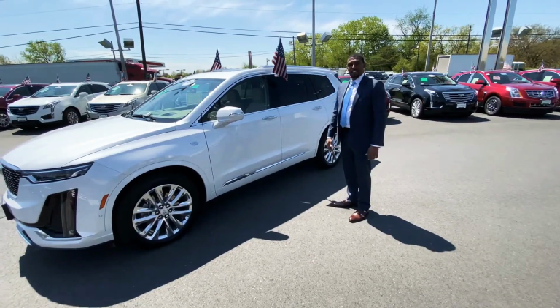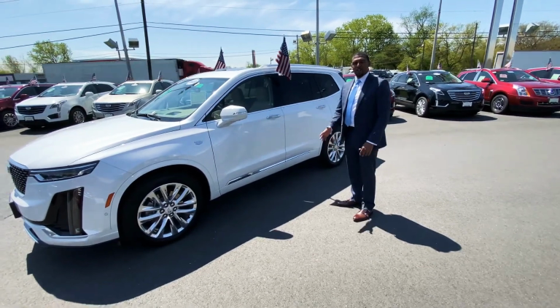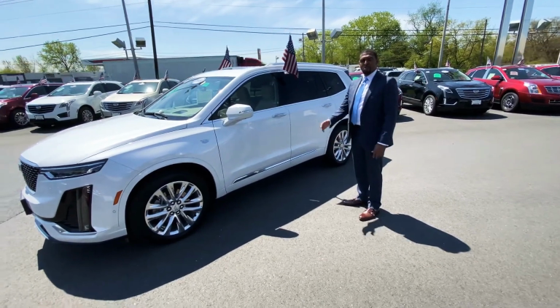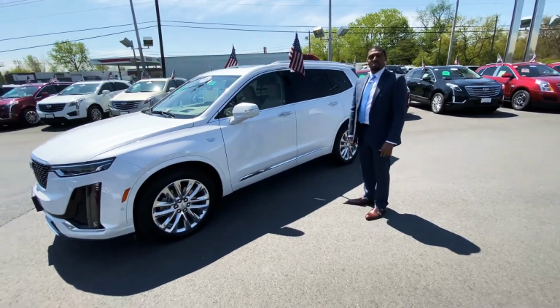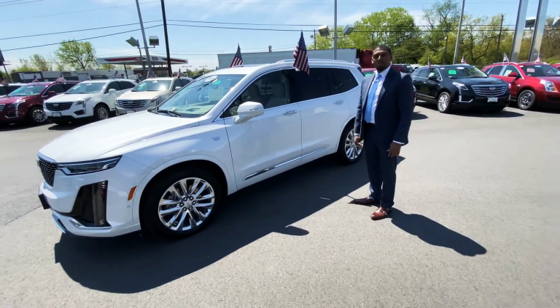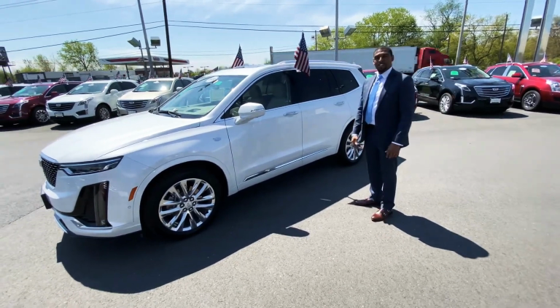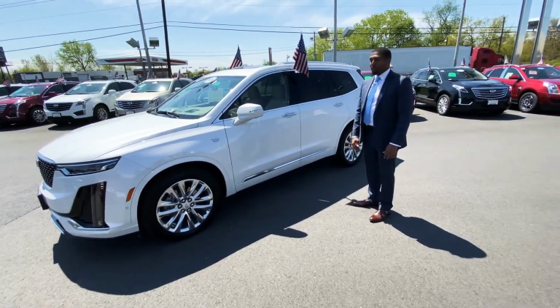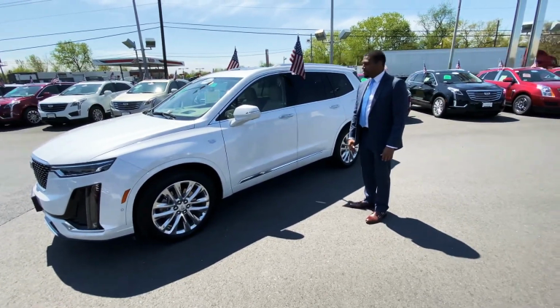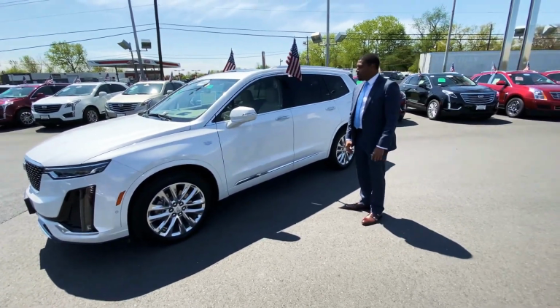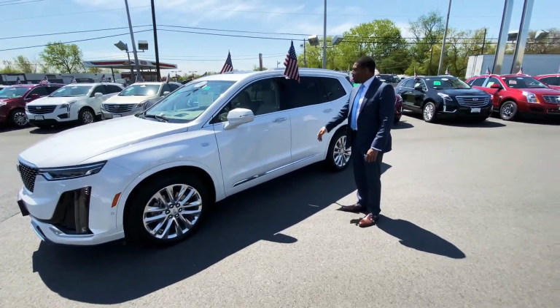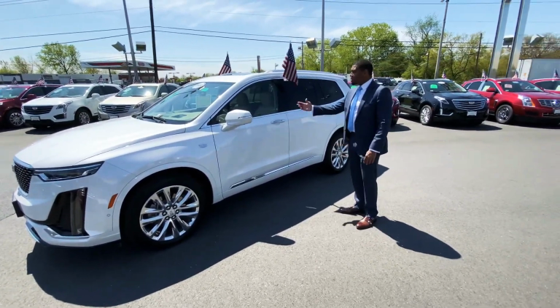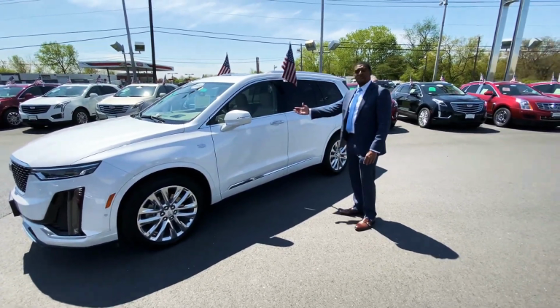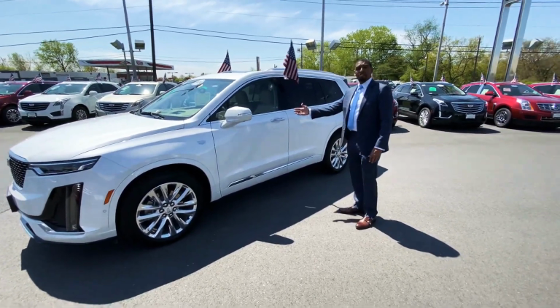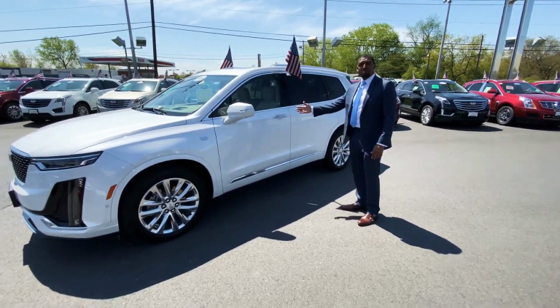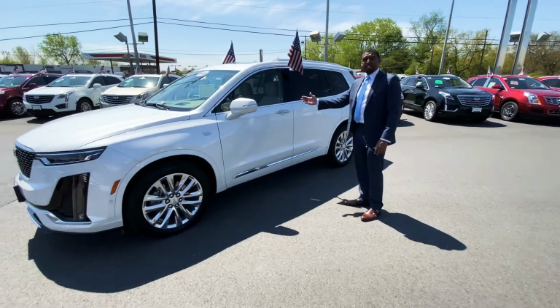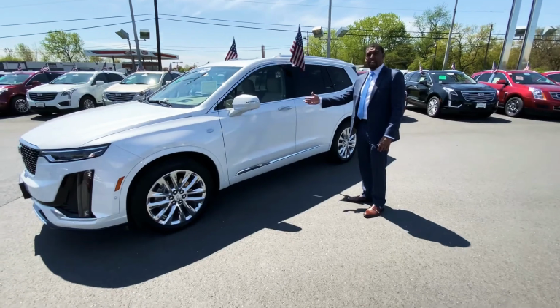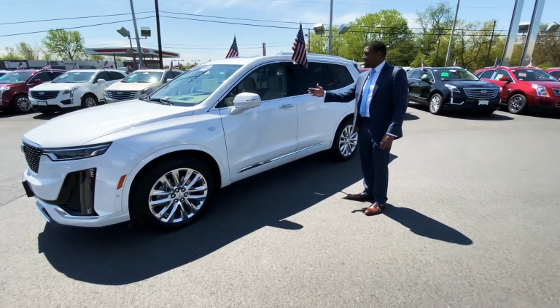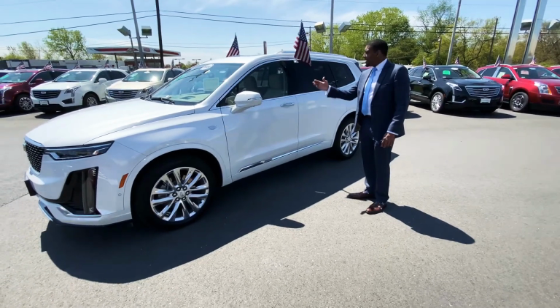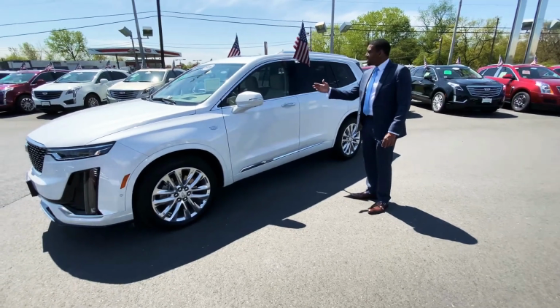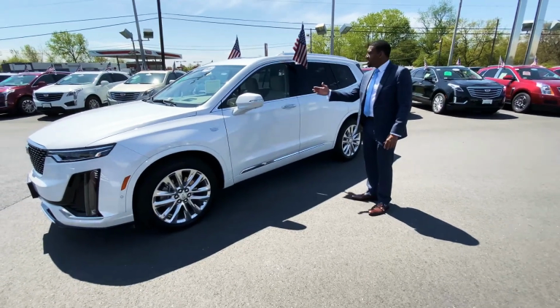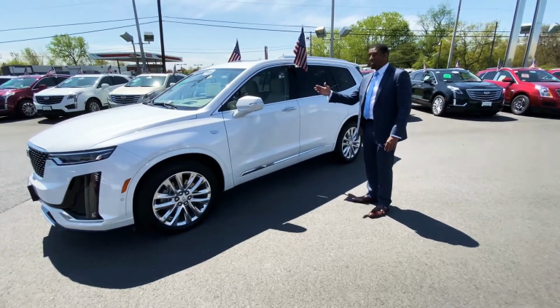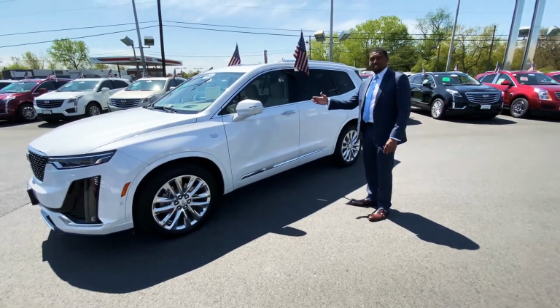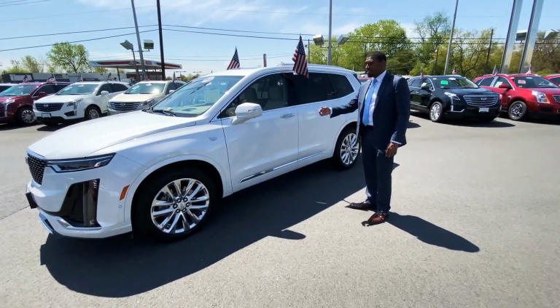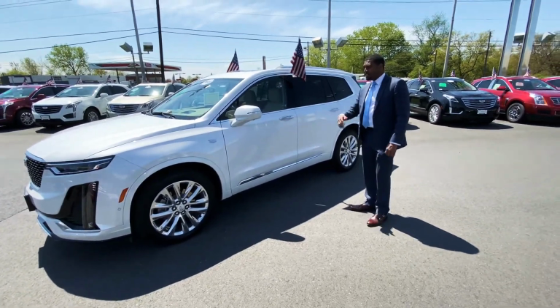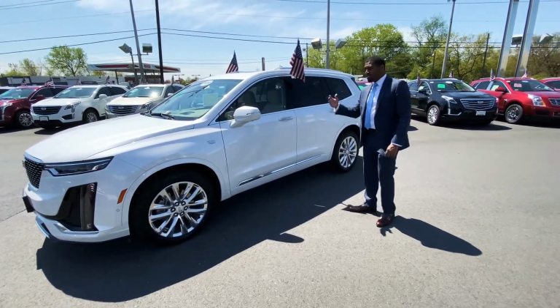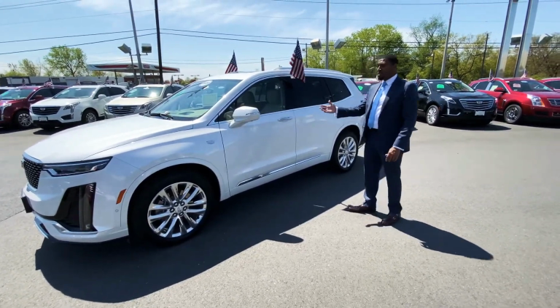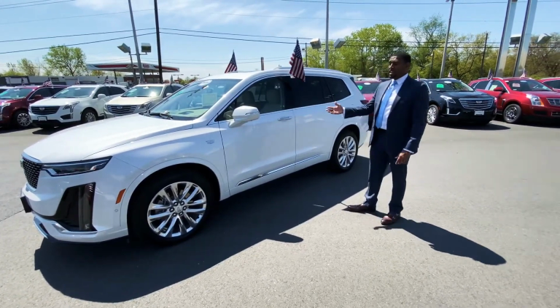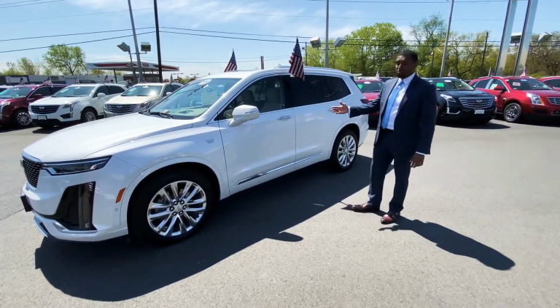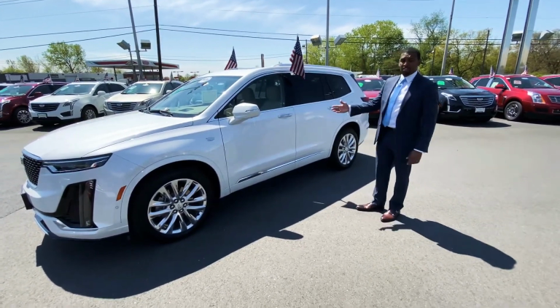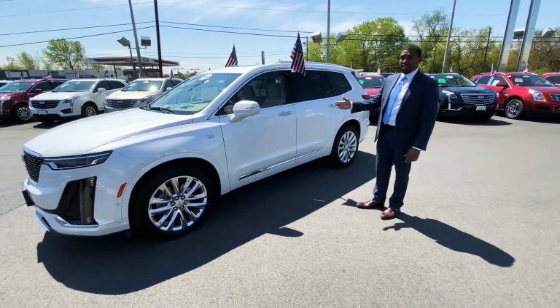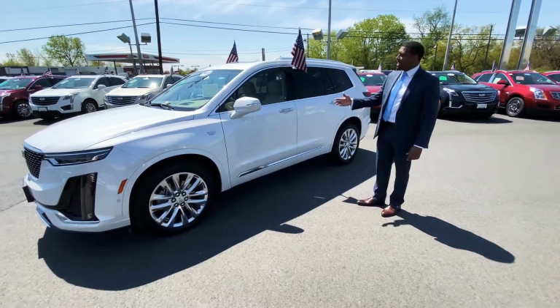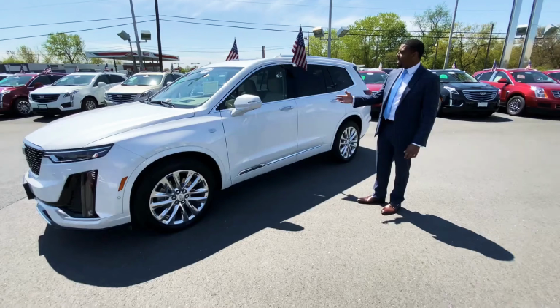Hello folks, Jamal here at Kerbeck. I want to go over the 2020 Cadillac XT6. This is our newest SUV to the Cadillac lineup.